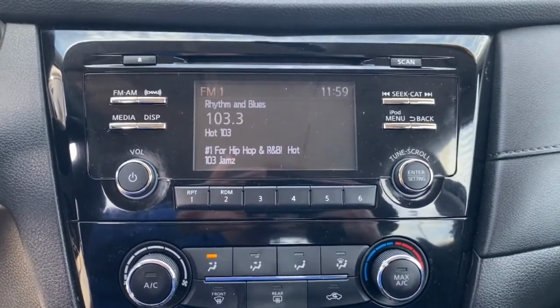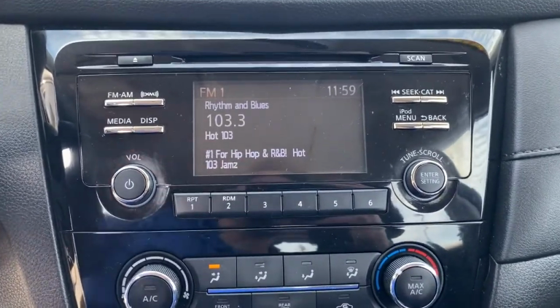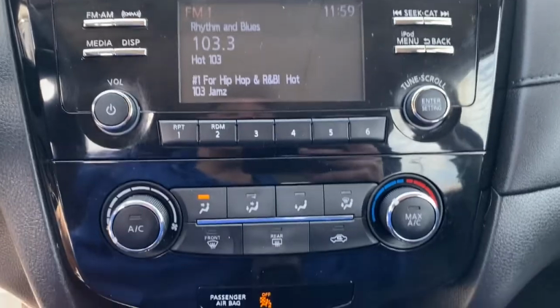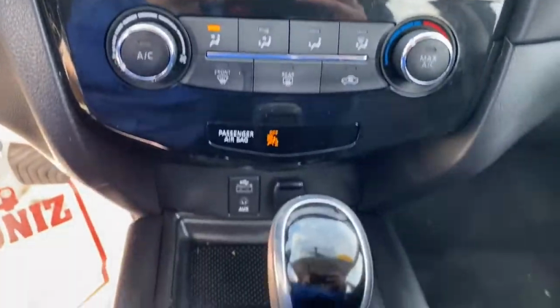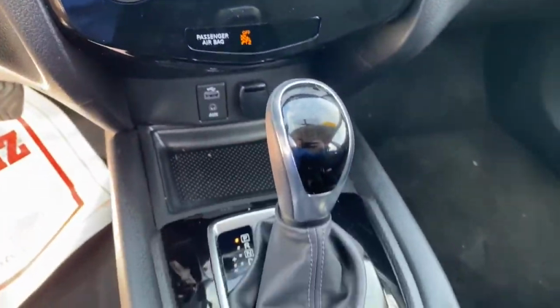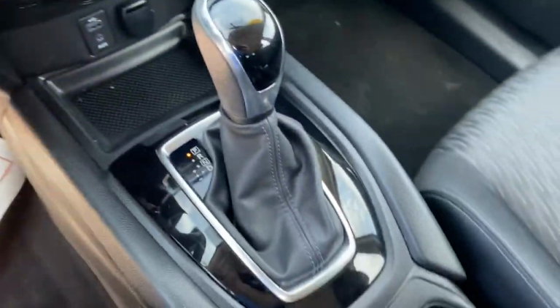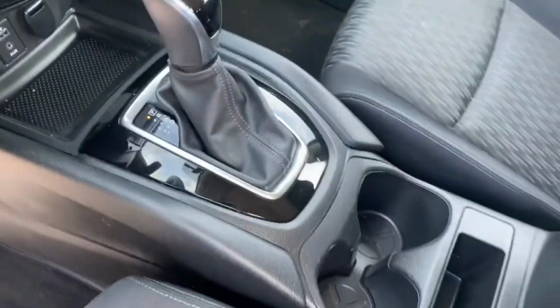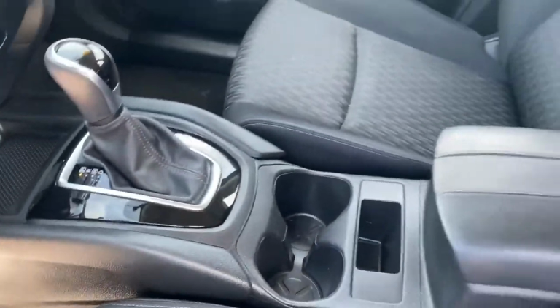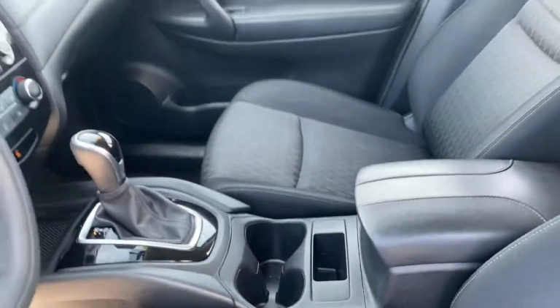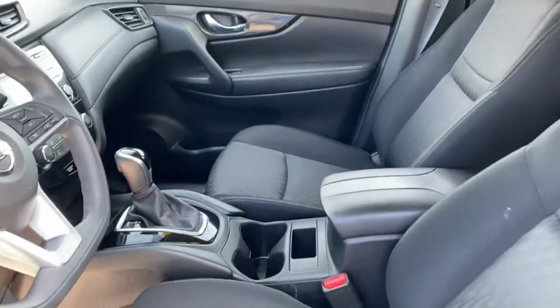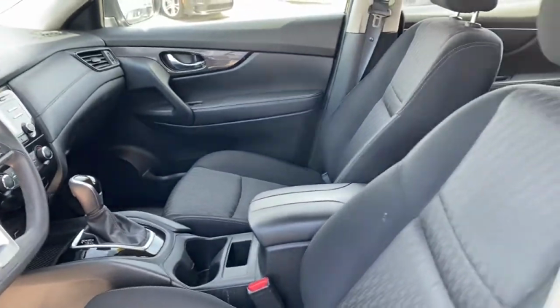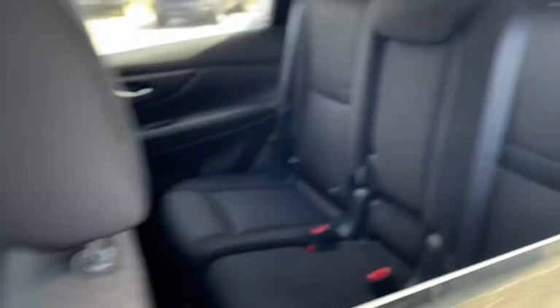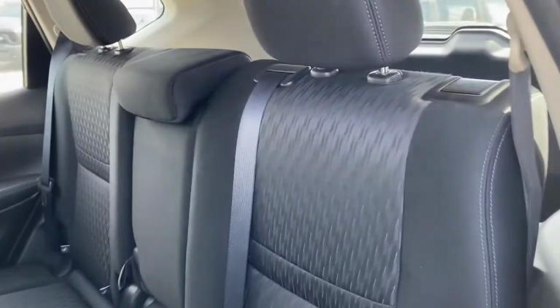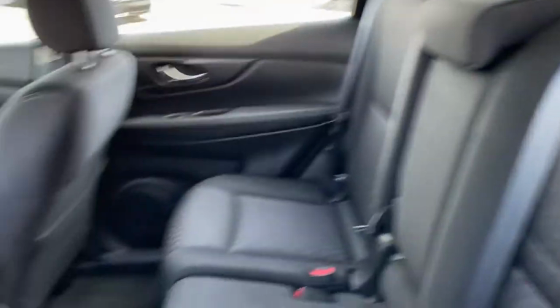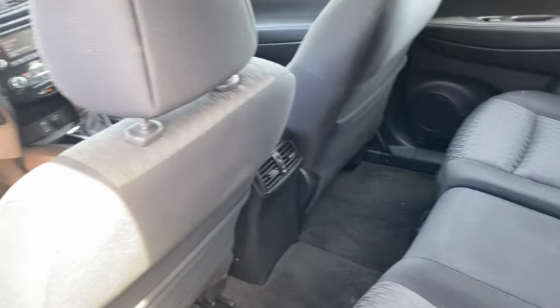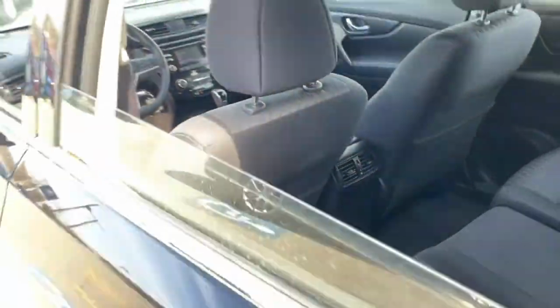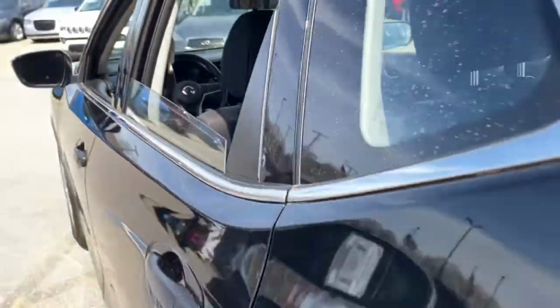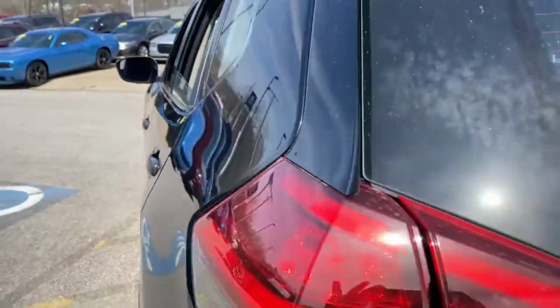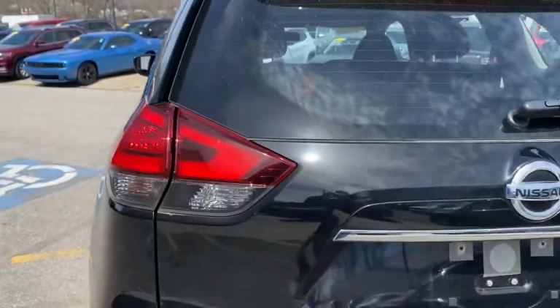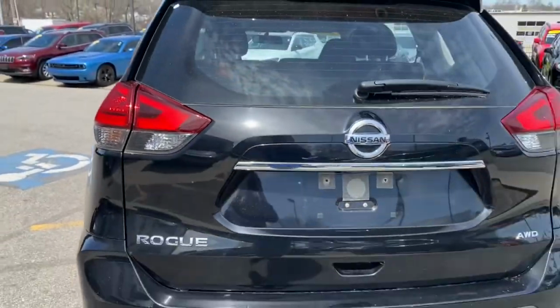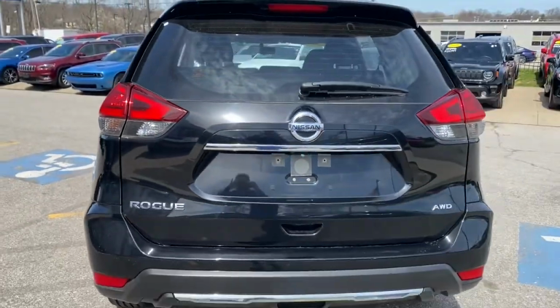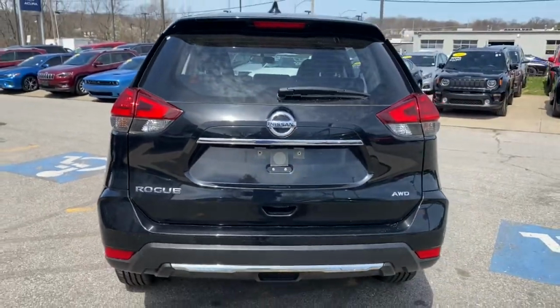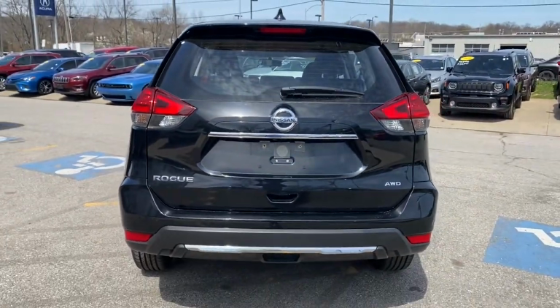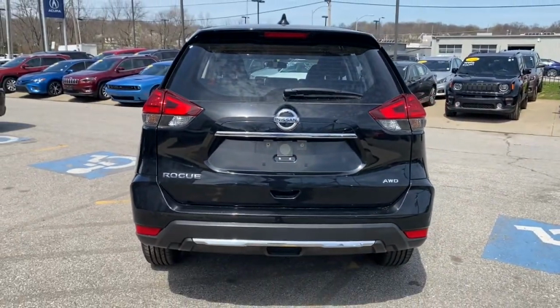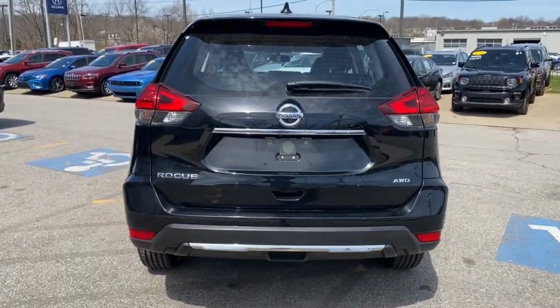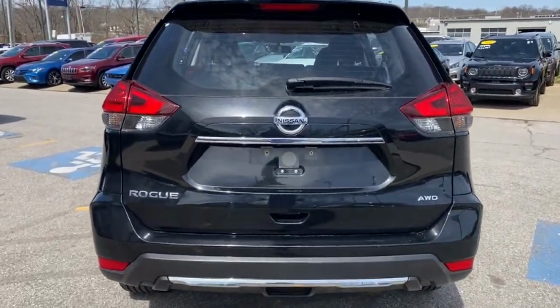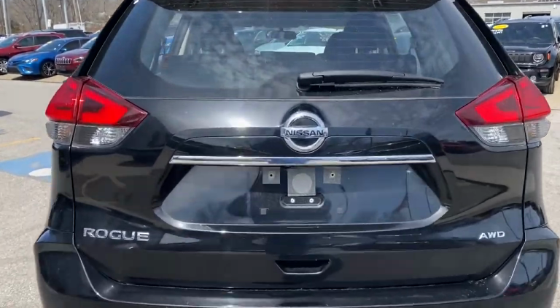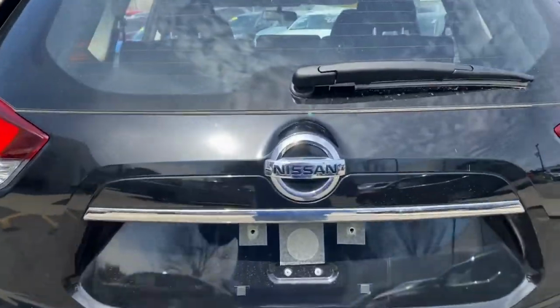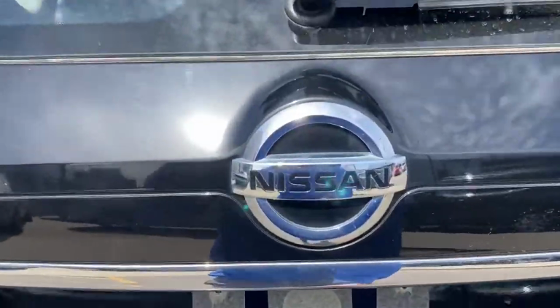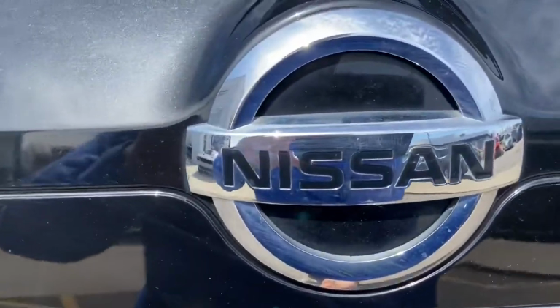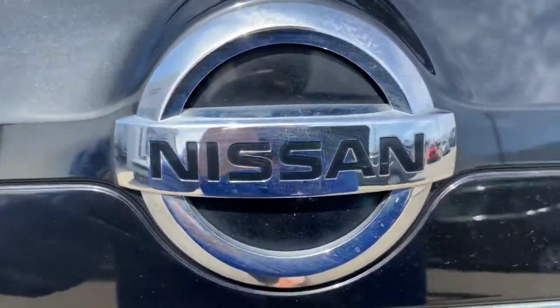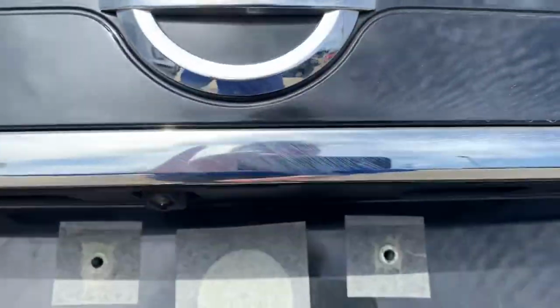All-wheel drive, keyless entry, satellite radio, backup camera, steering wheel audio controls, Bluetooth connection, rear spoiler, stability control, pass-through rear seat, intermittent wipers.